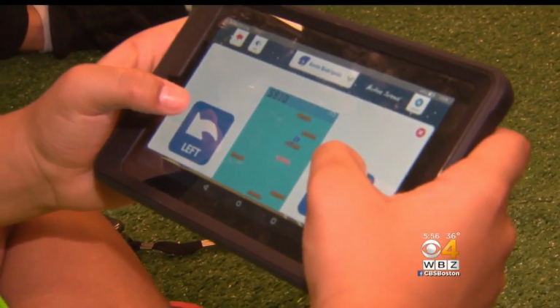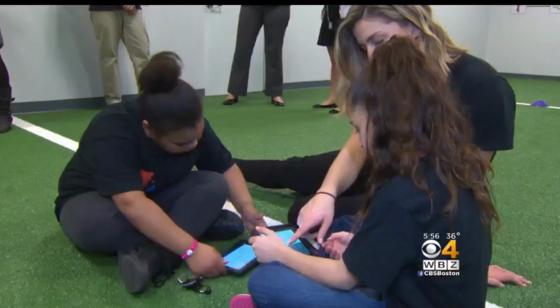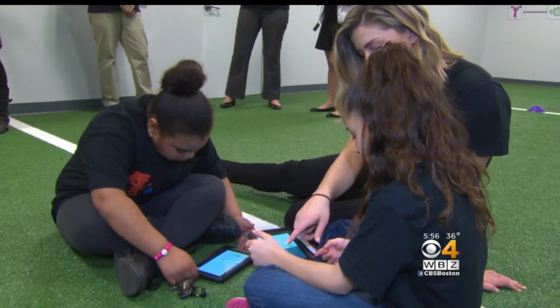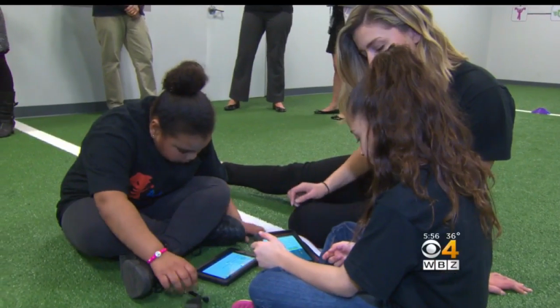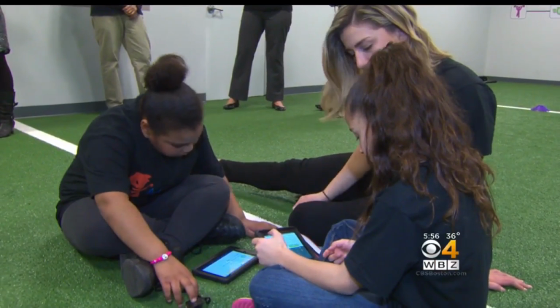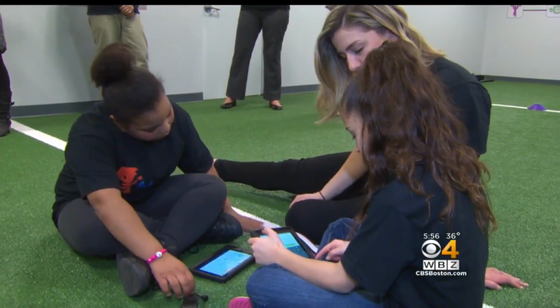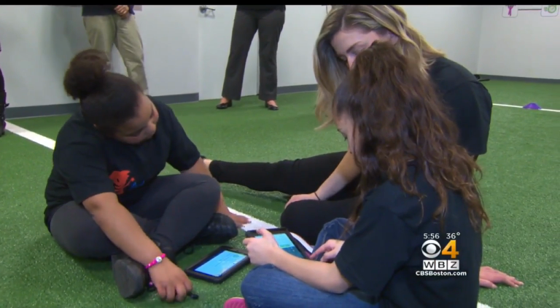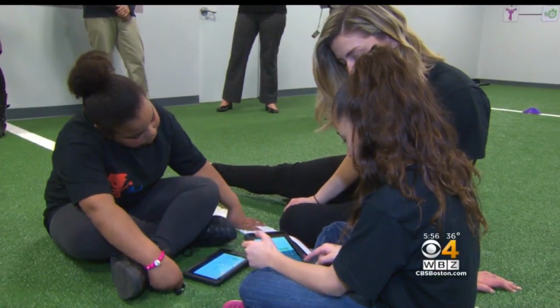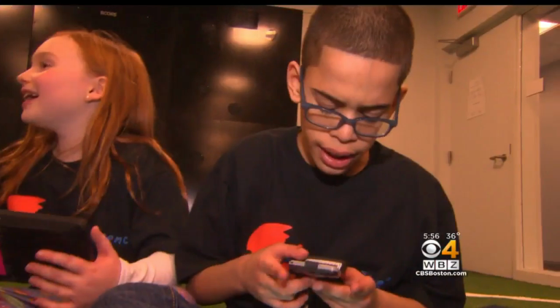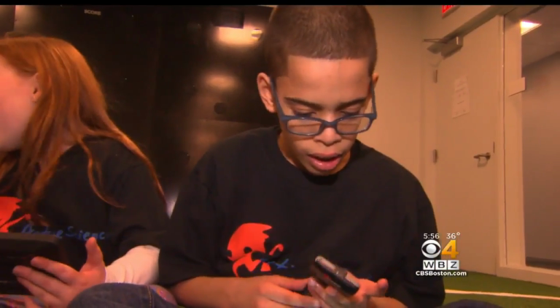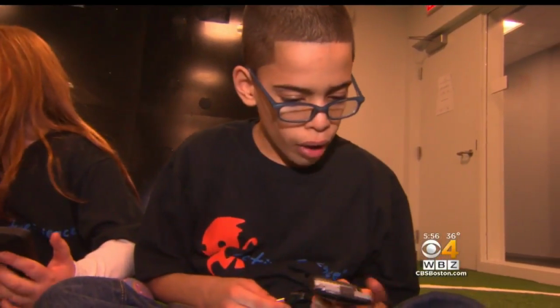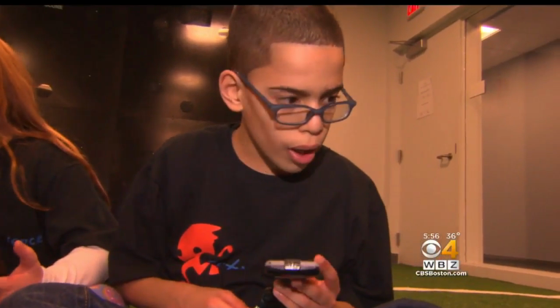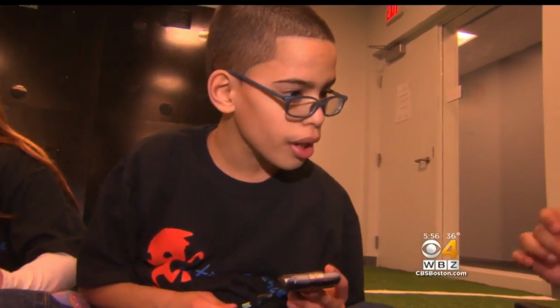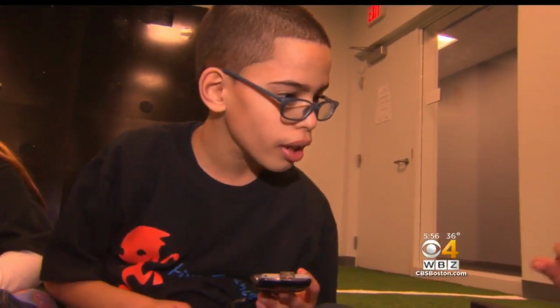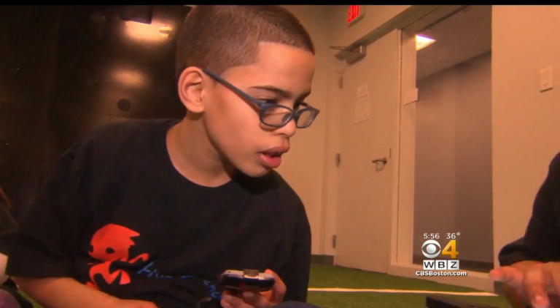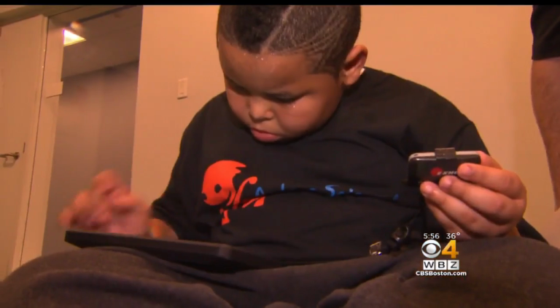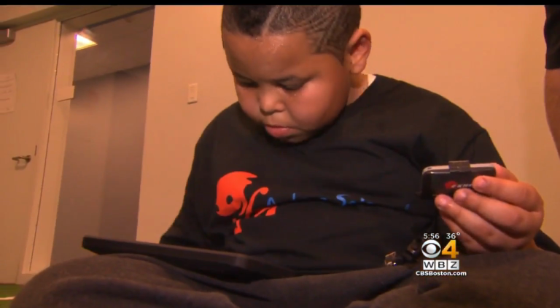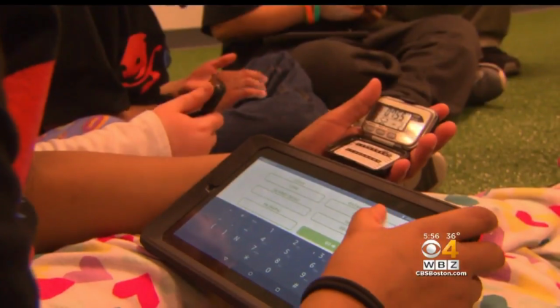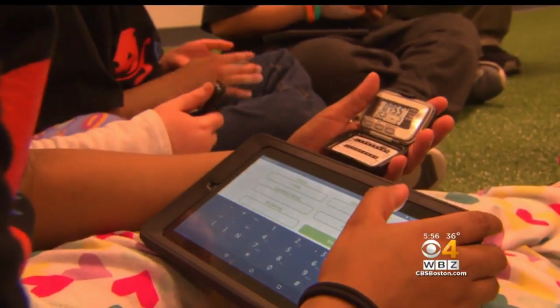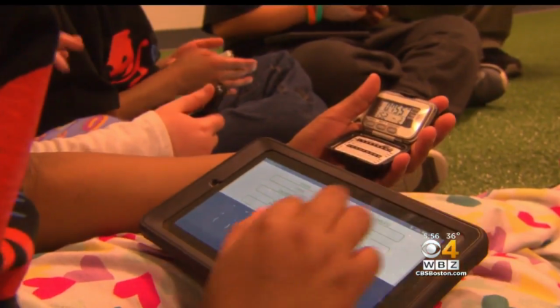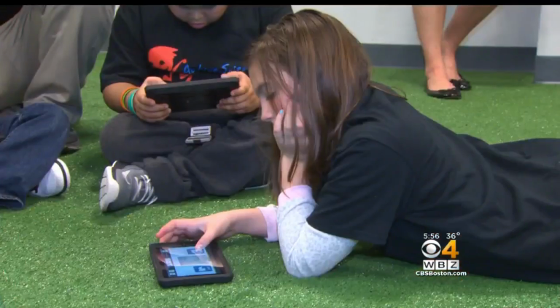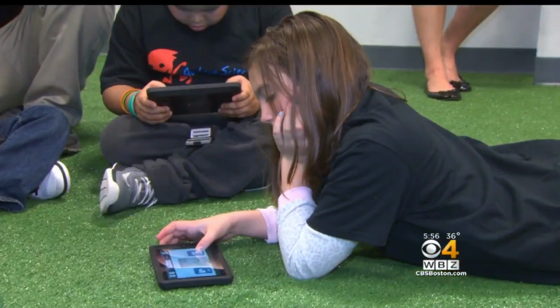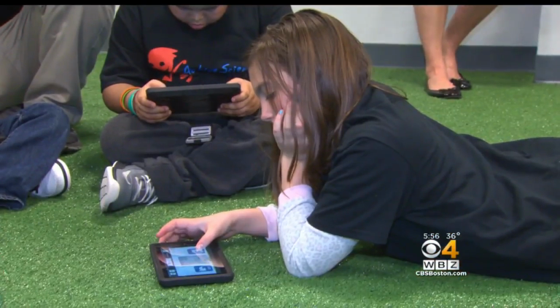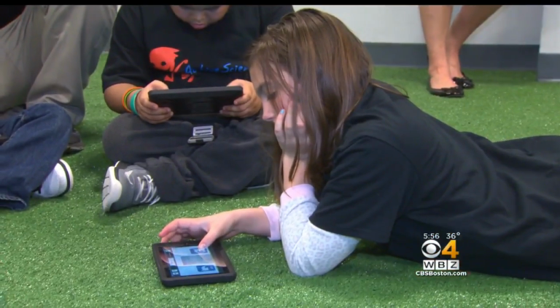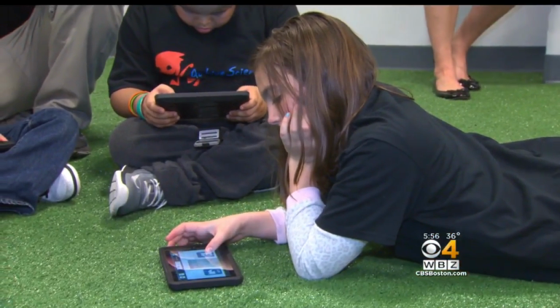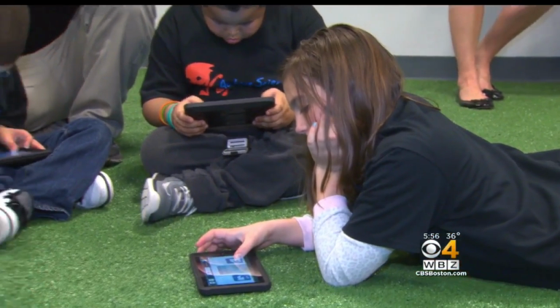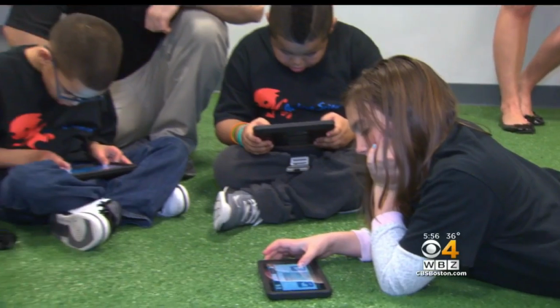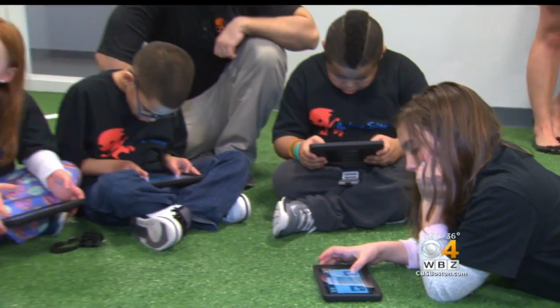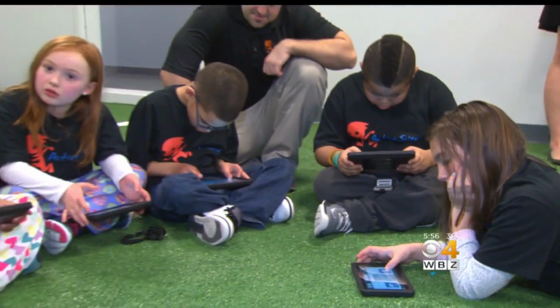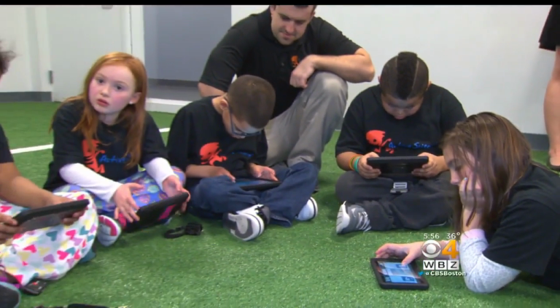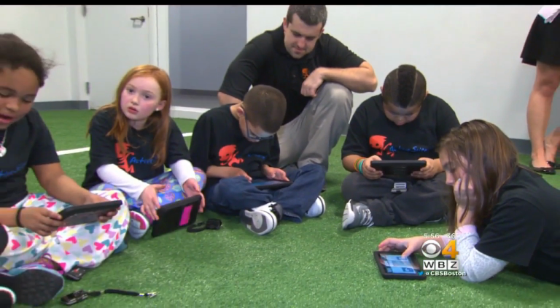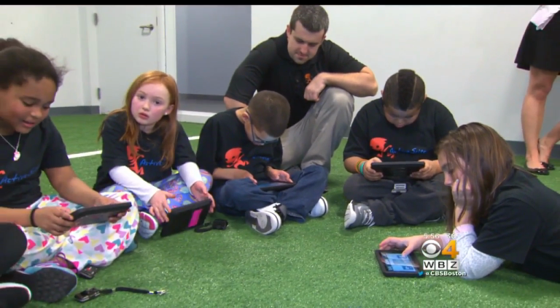The kids are perceiving this as an activity, as something fun, as a game. They don't perceive it as homework or a chore. And that's the second goal of the program — to make kids curious about science.